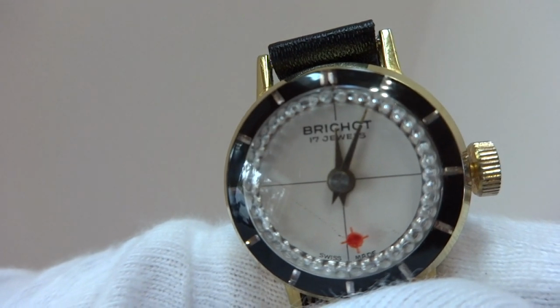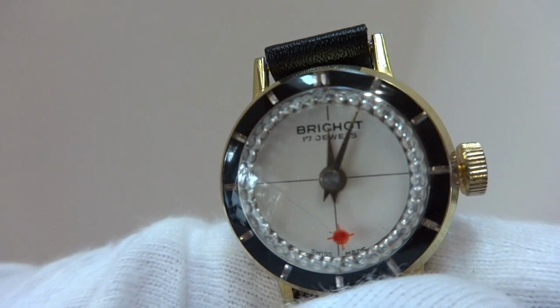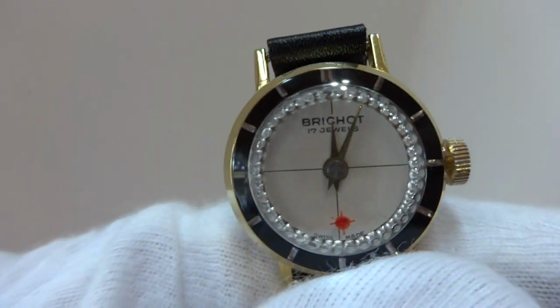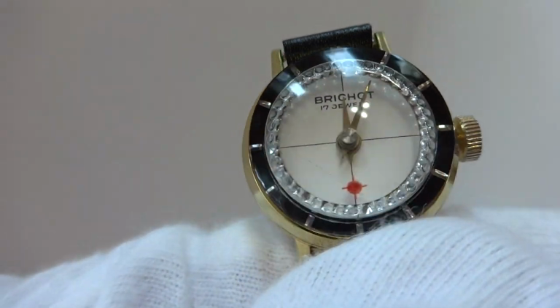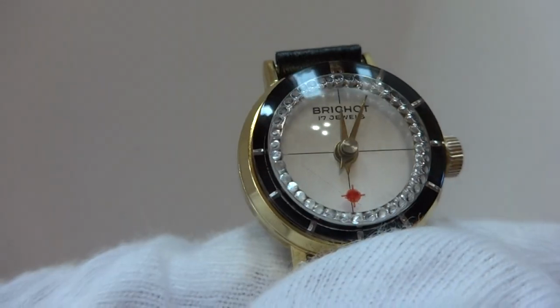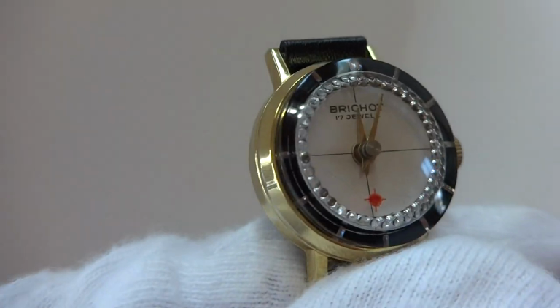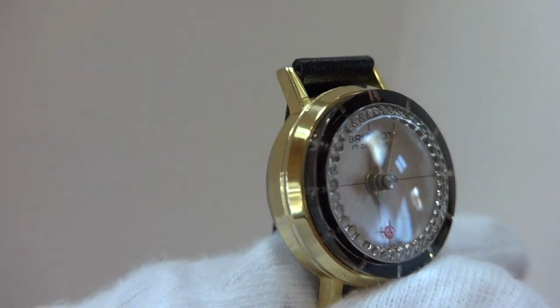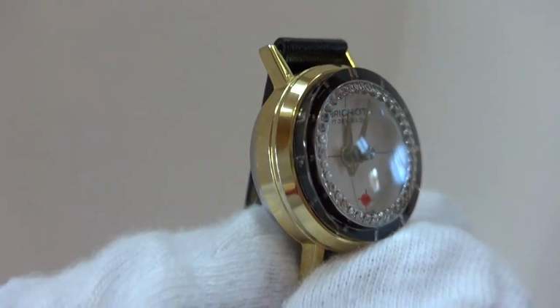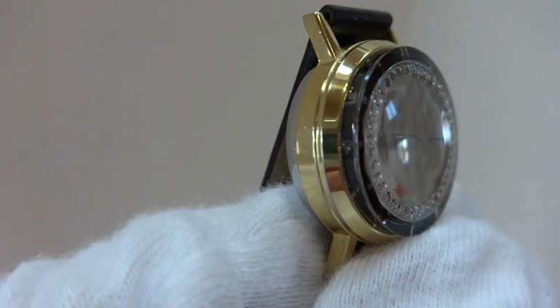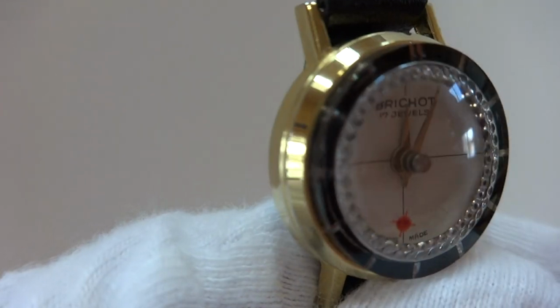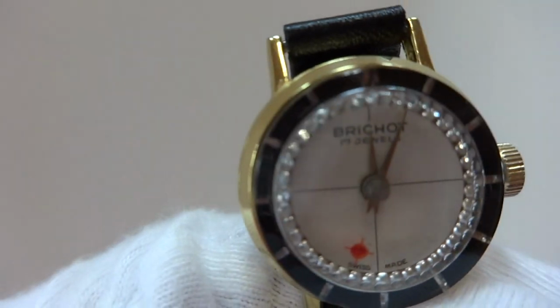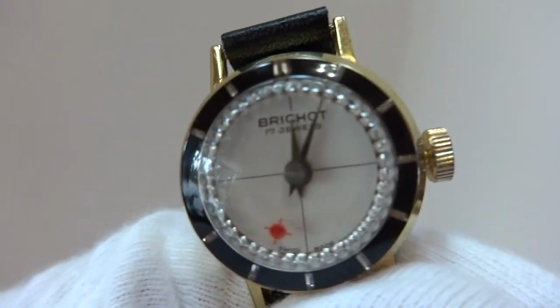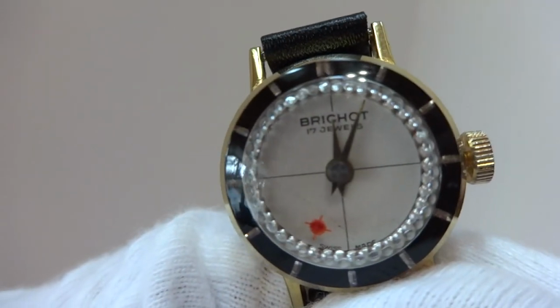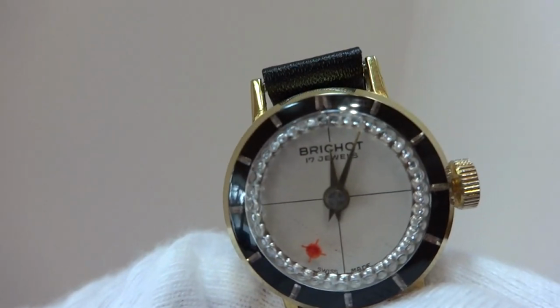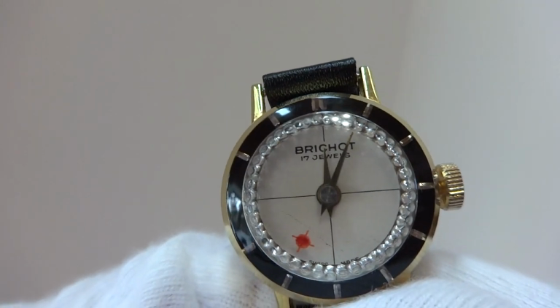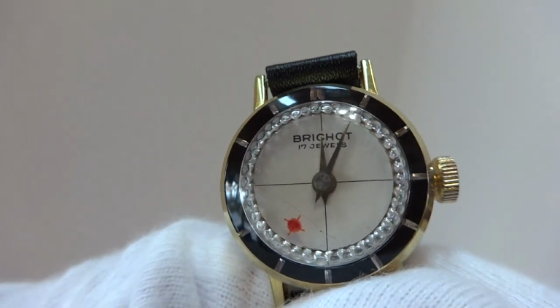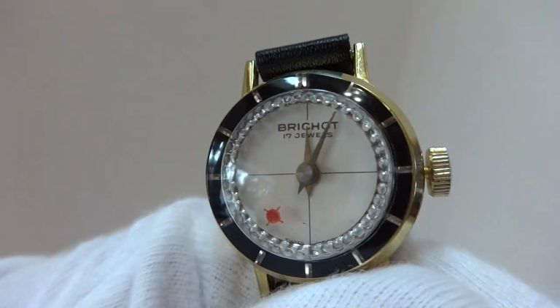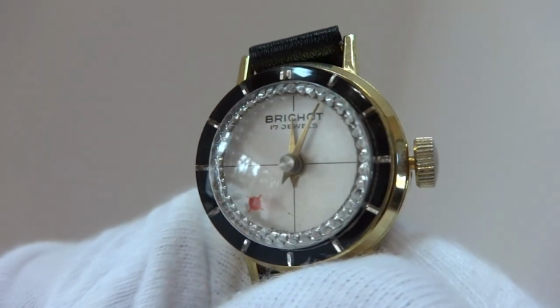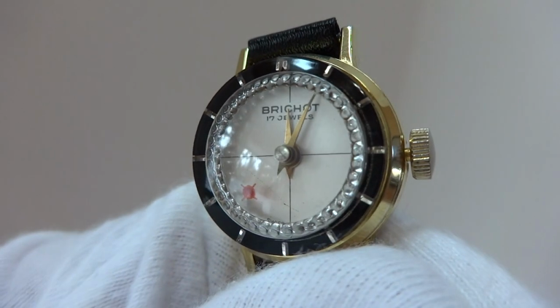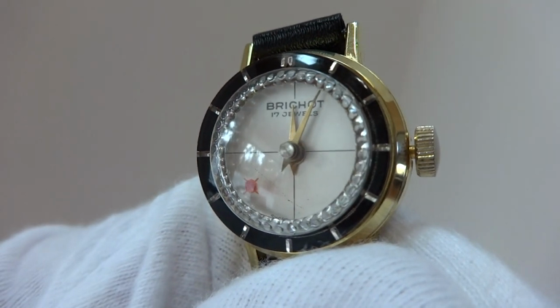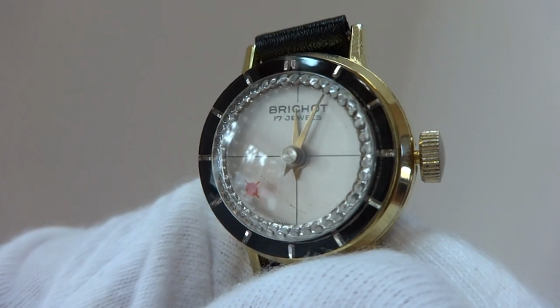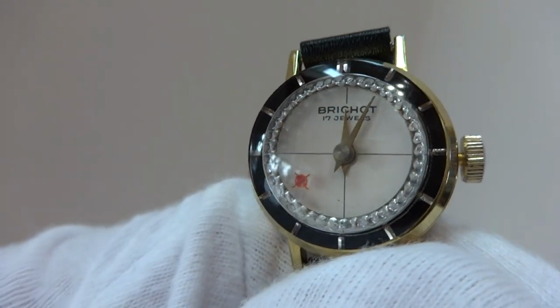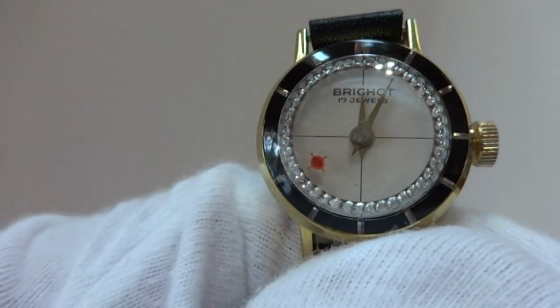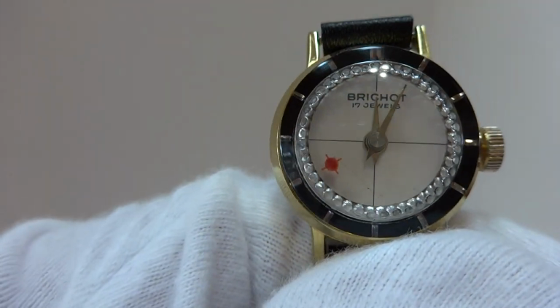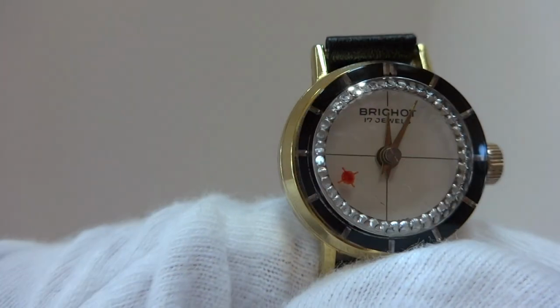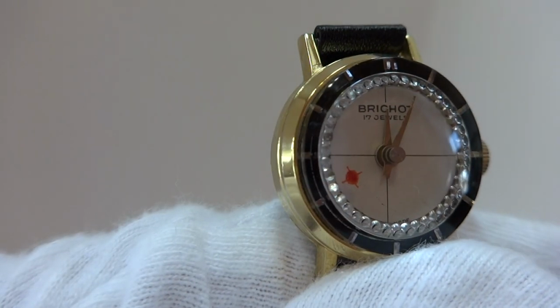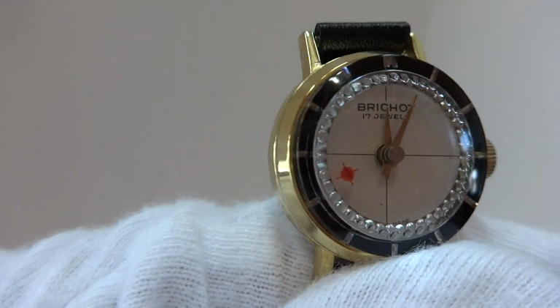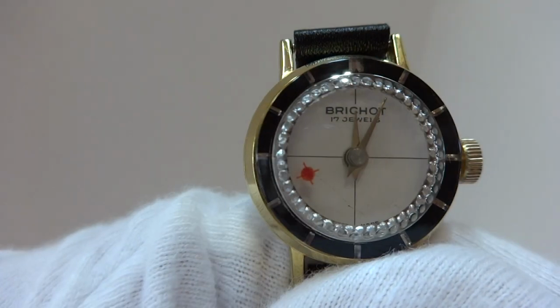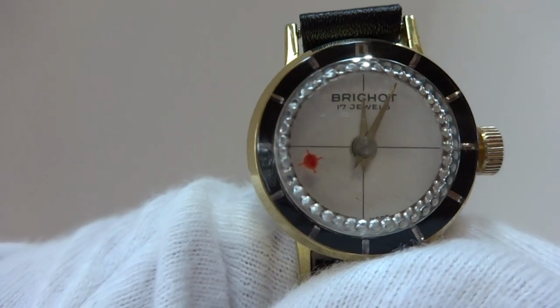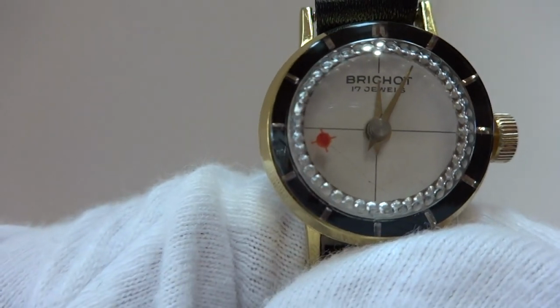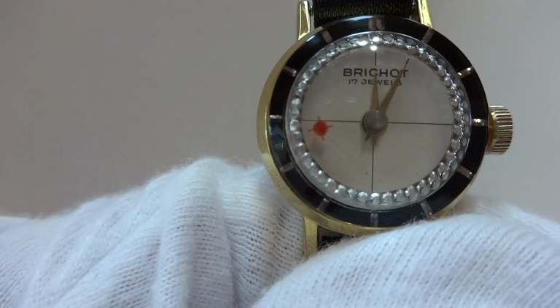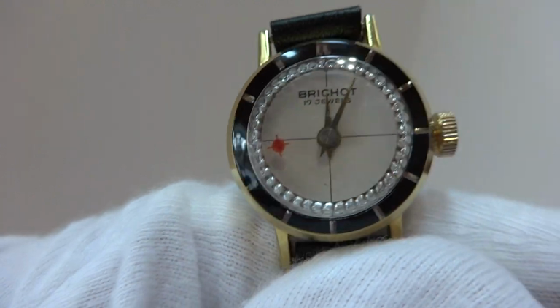I'm making a short video so you can see how this vintage watch works. It has a hypnotic crystal pulsating dial, and the second hand is actually a red comet.